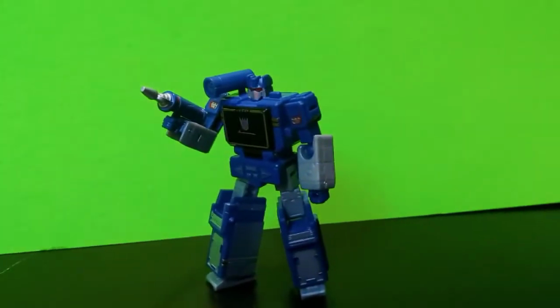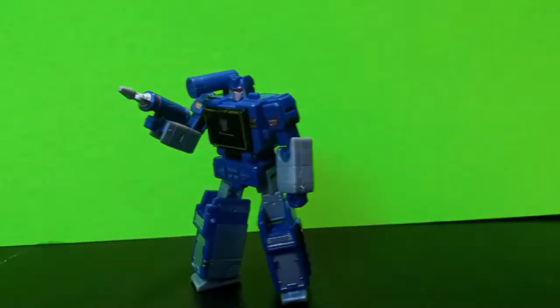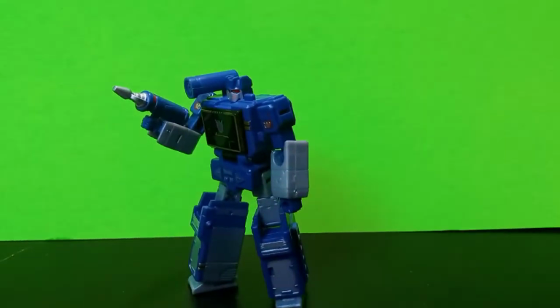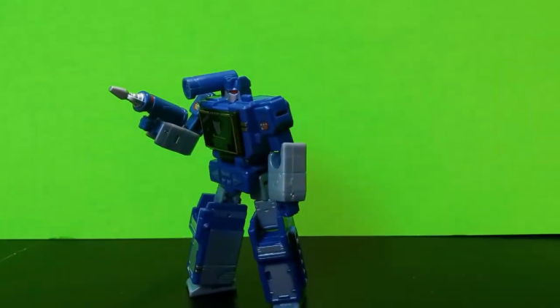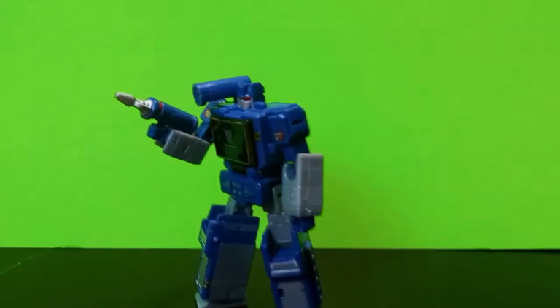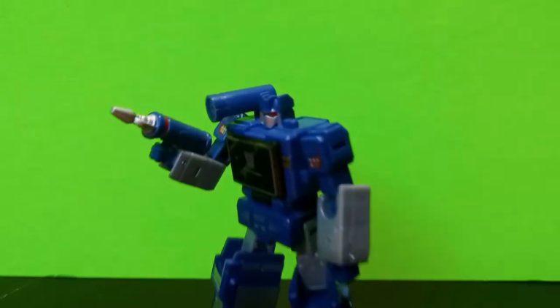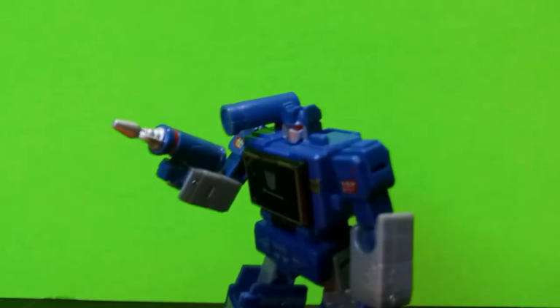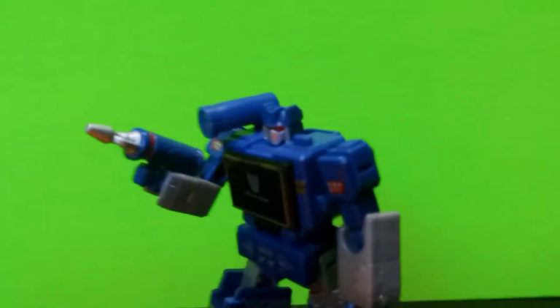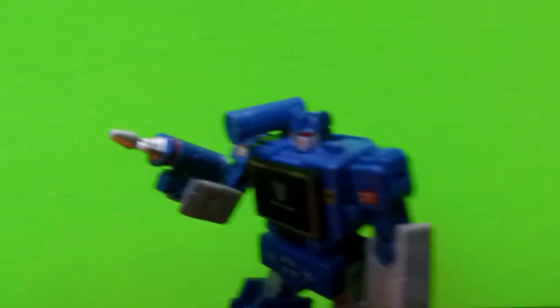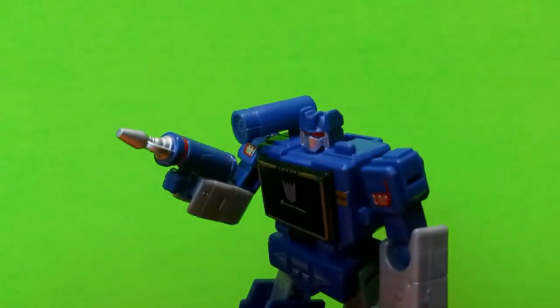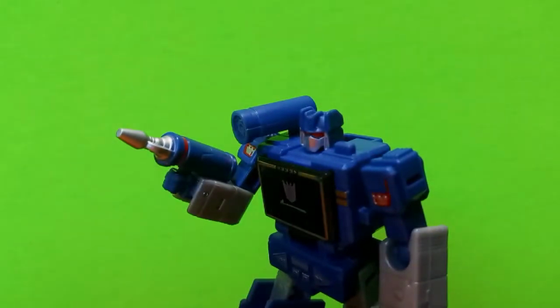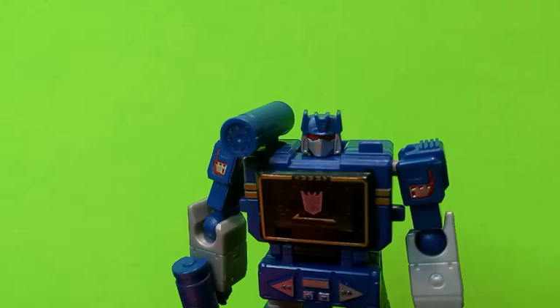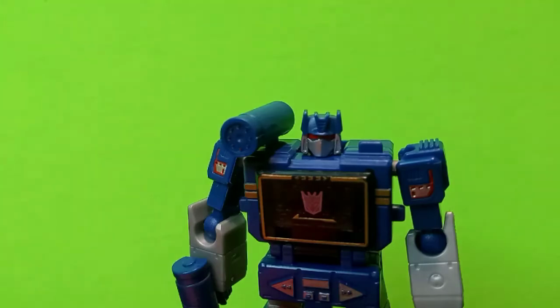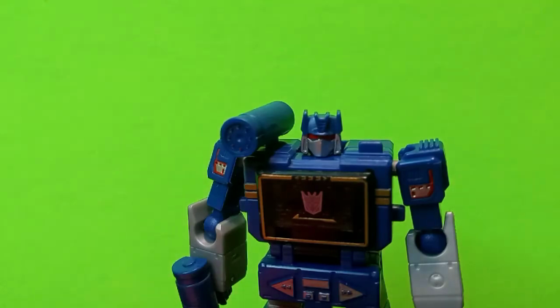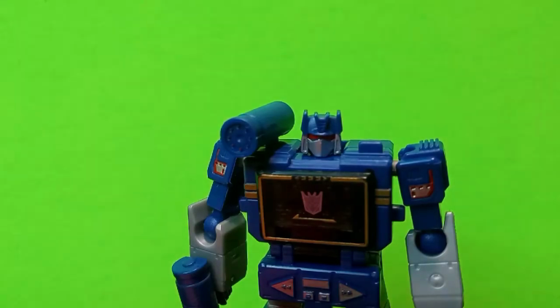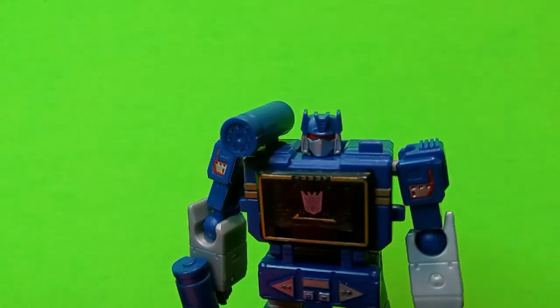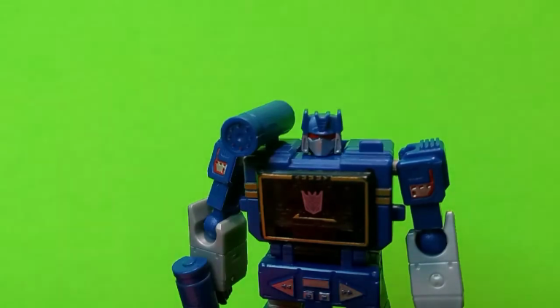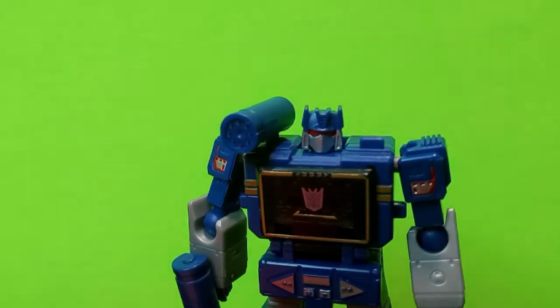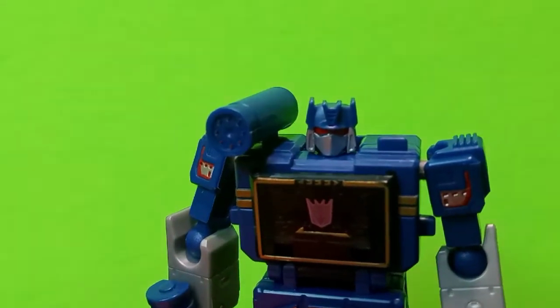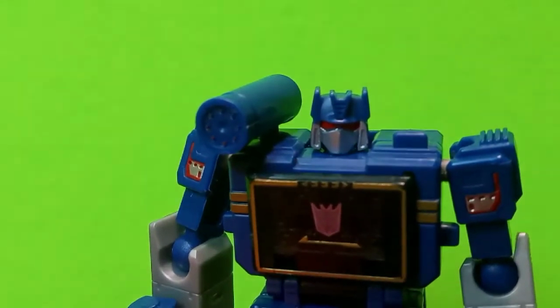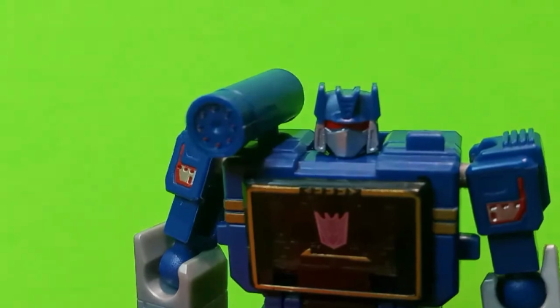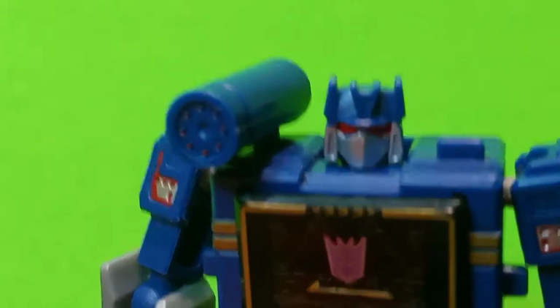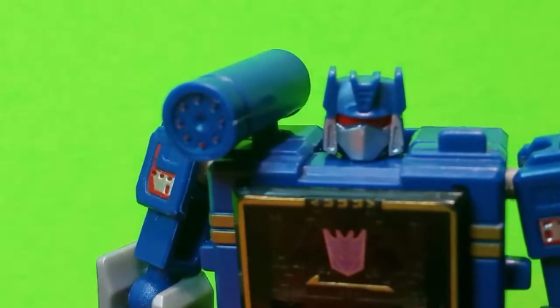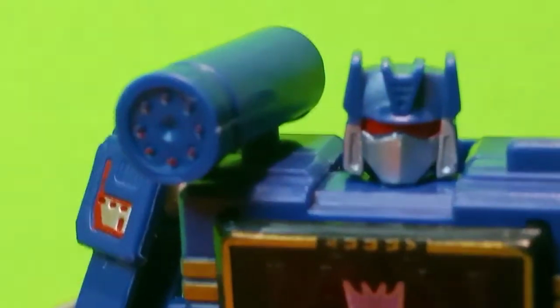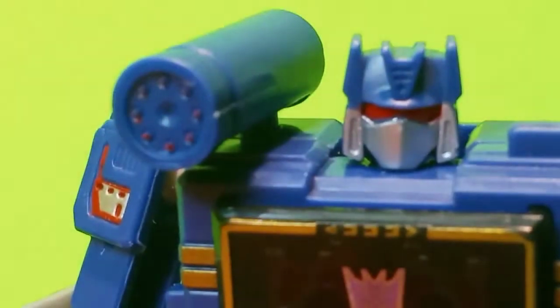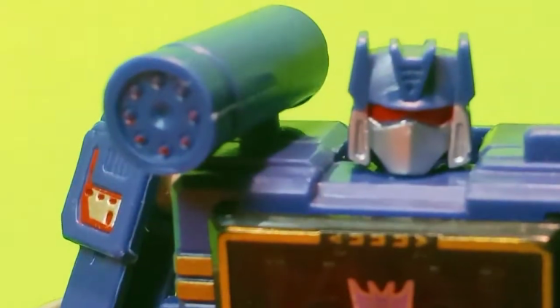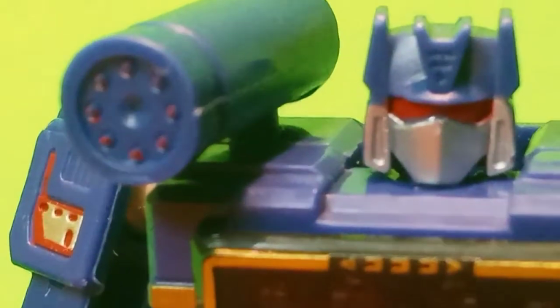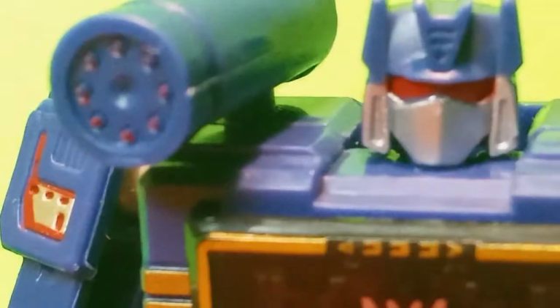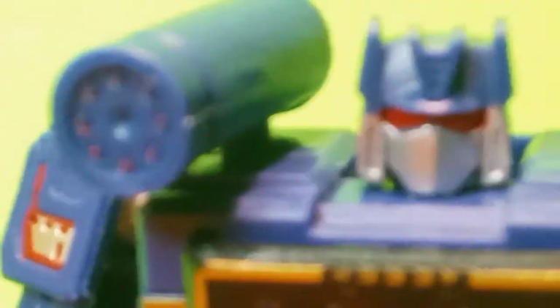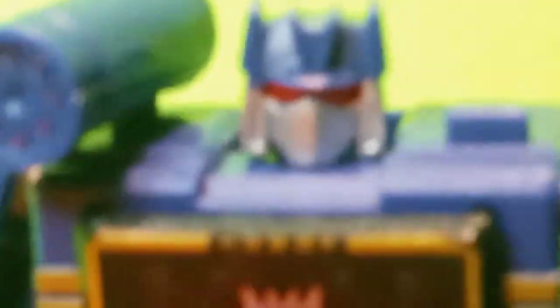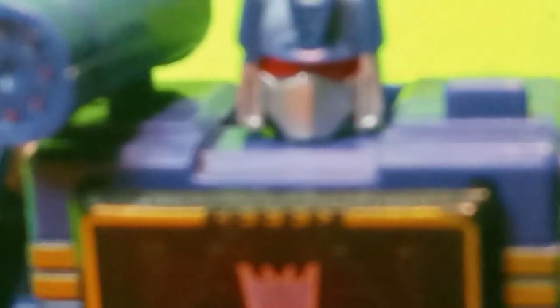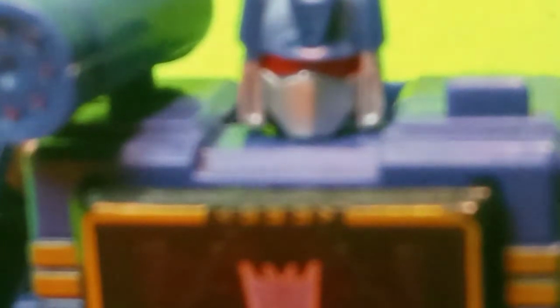I have no complaints with this figure at all, he is just awesome. Look at that head sculpt — oh my gosh, even the little cylinder on his shoulder has paint. His head looks amazing, everything looks amazing.